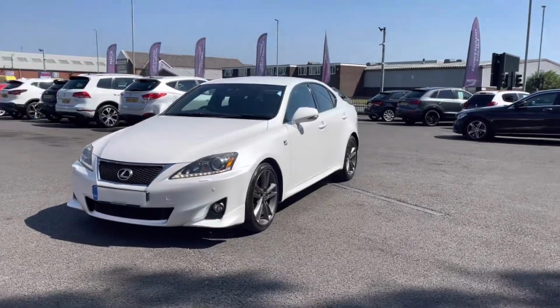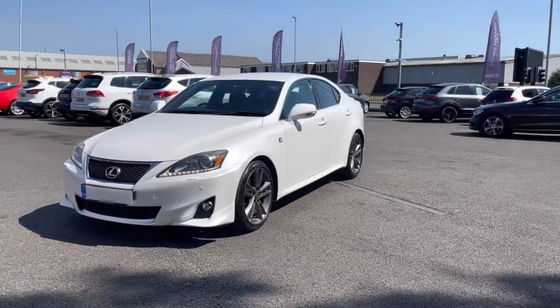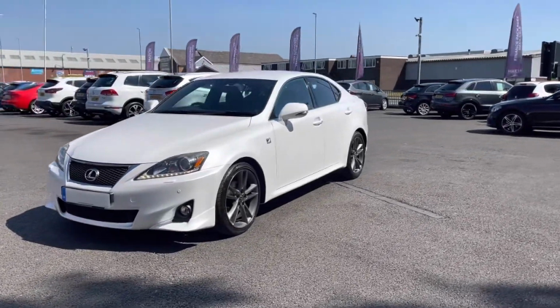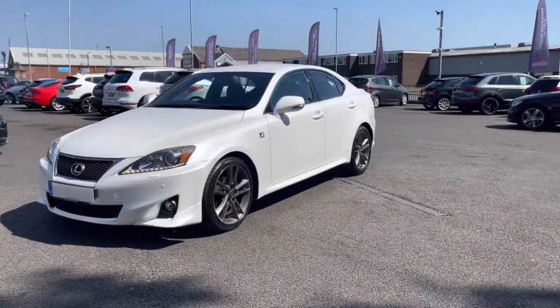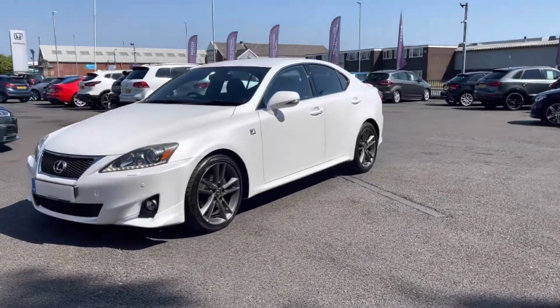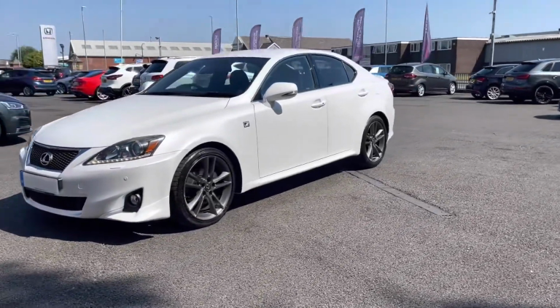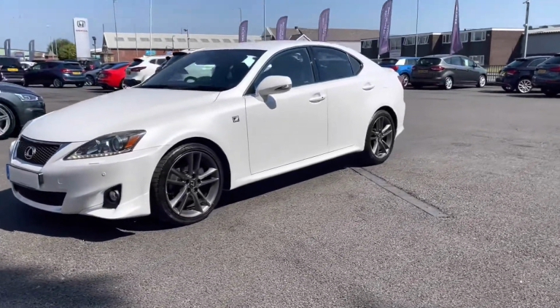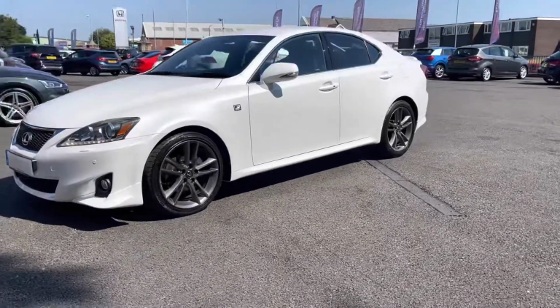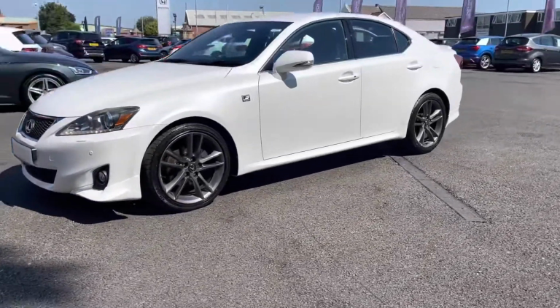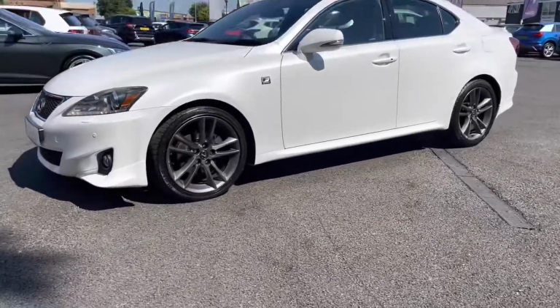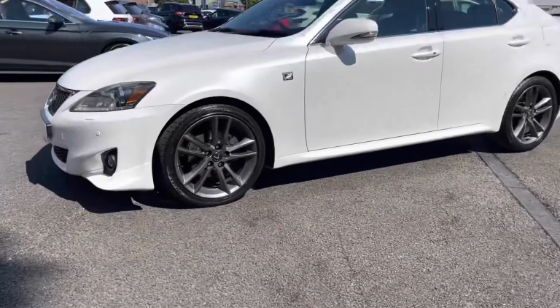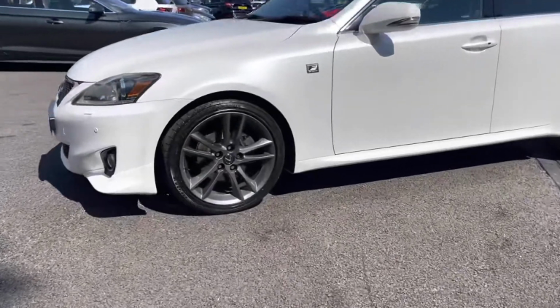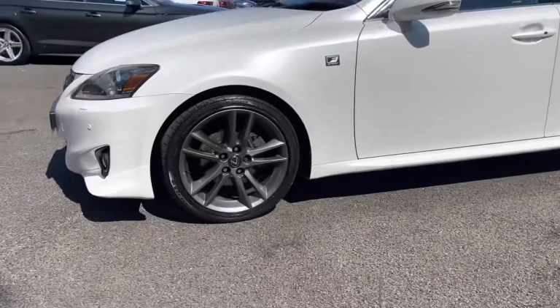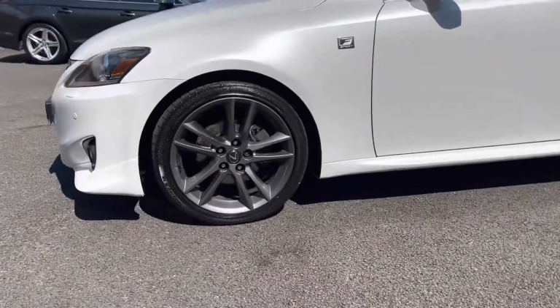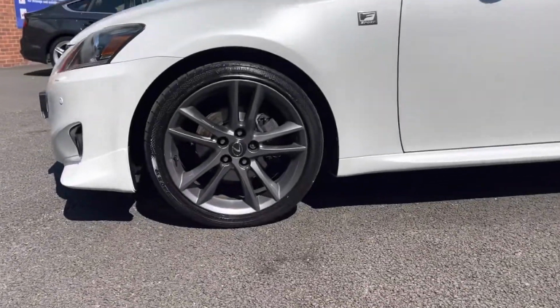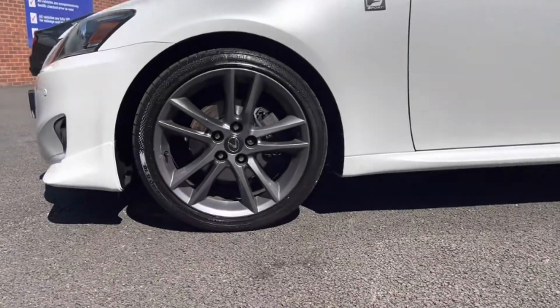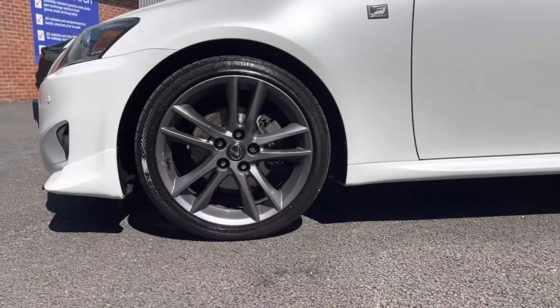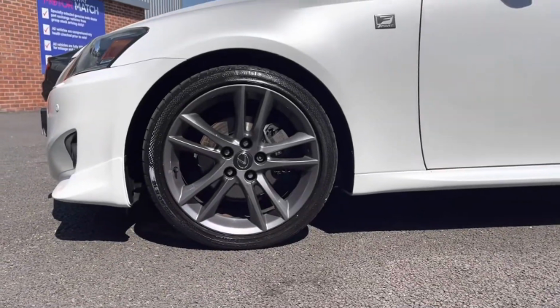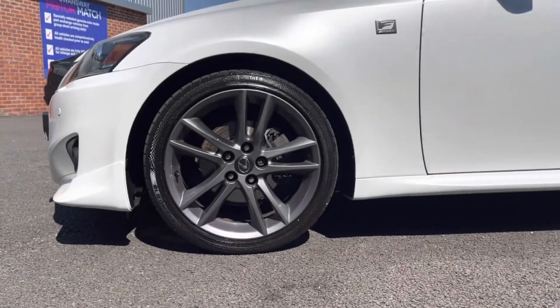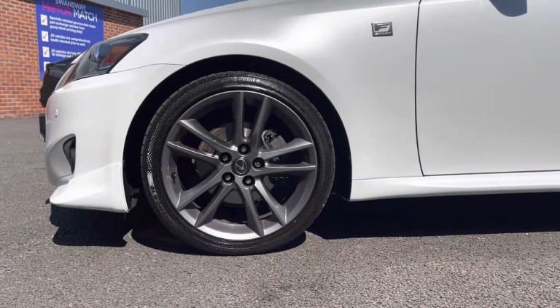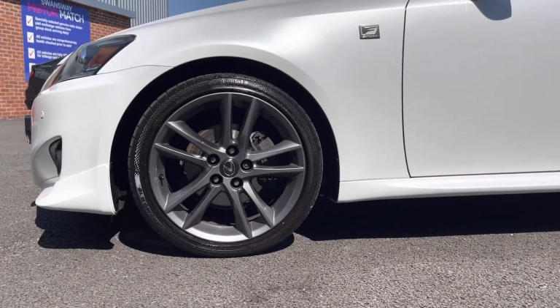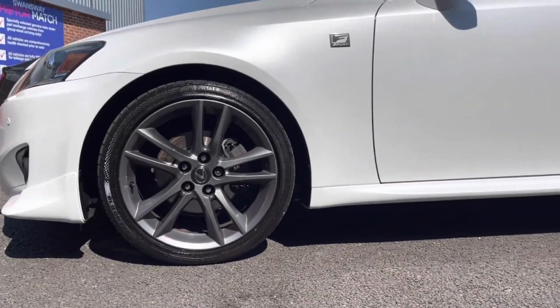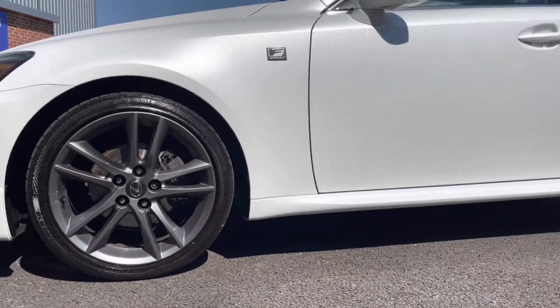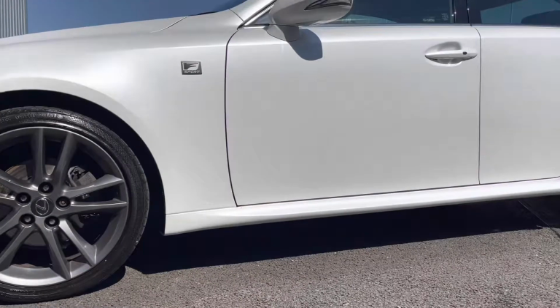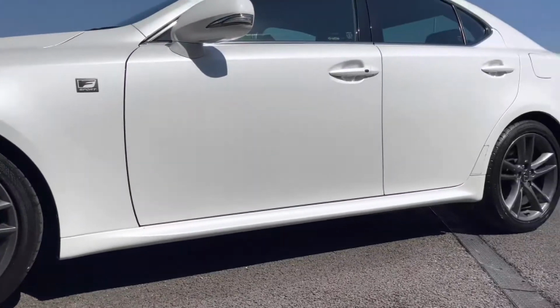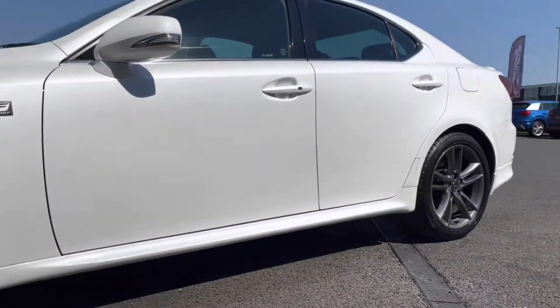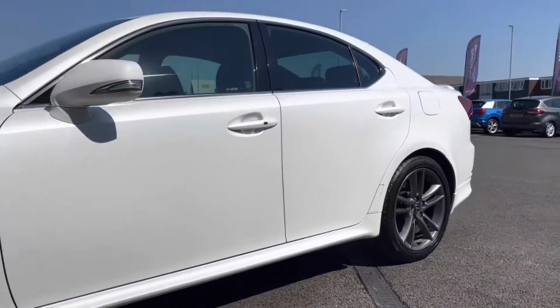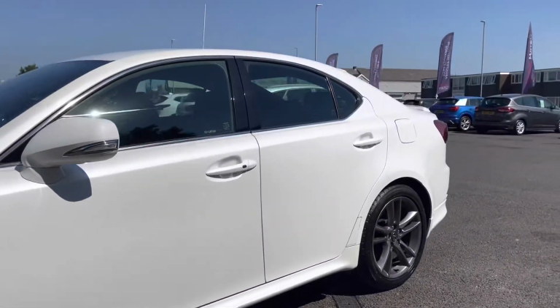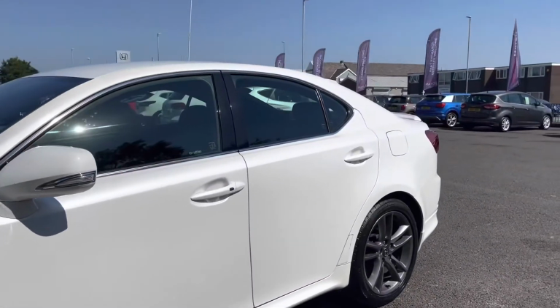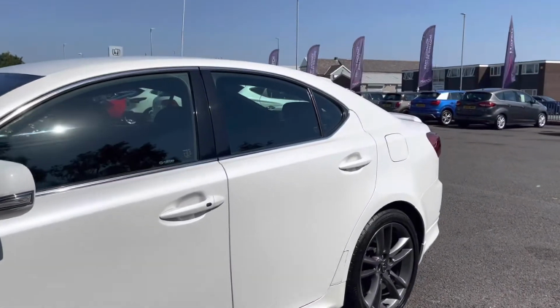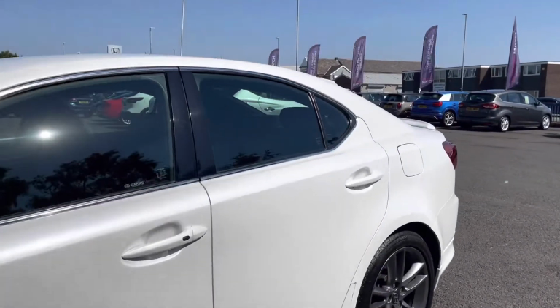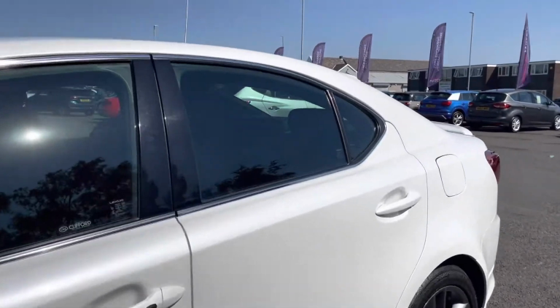First we're taking a look at your stunning 18 inch 5 twin spoke designed alloy wheels that really complement the white exterior very nicely. Just up from that you do have your electronically adjustable door mirrors just there.